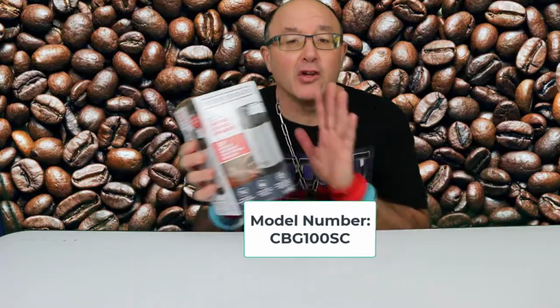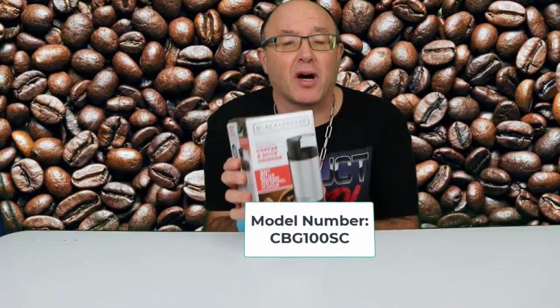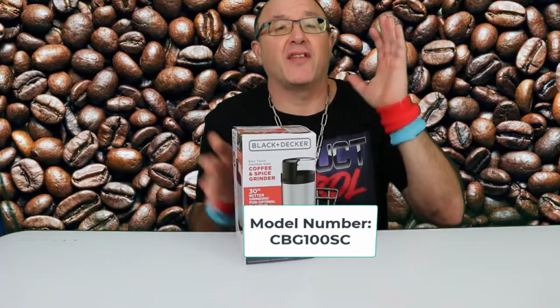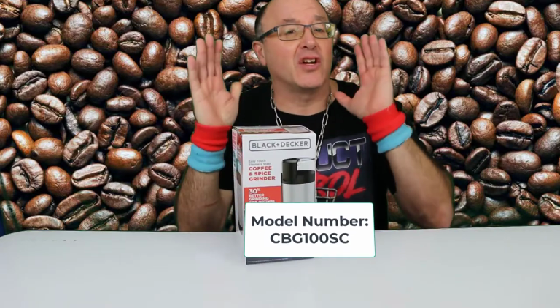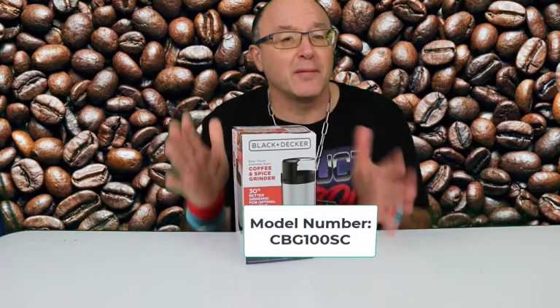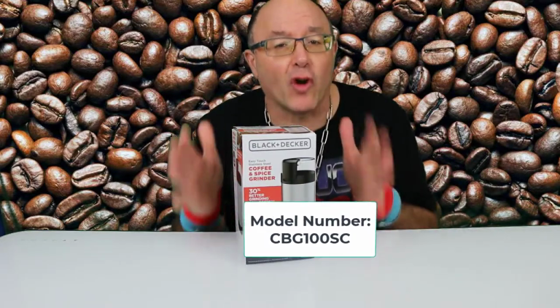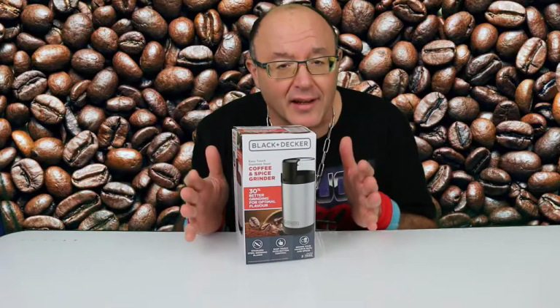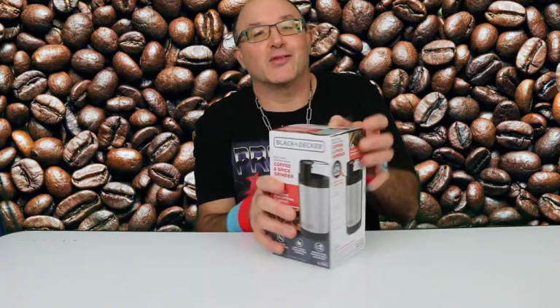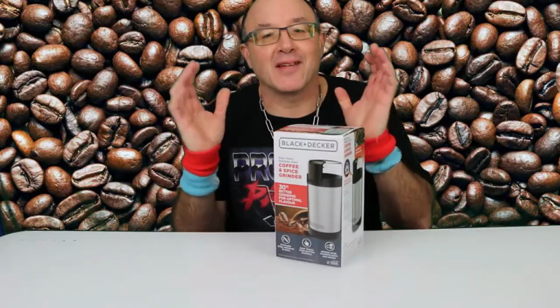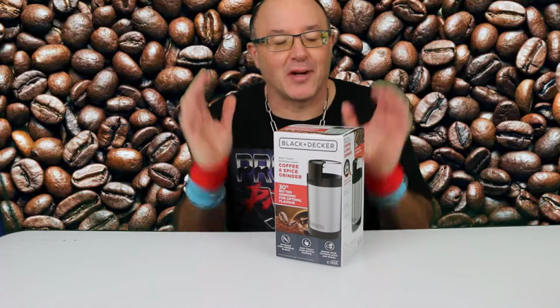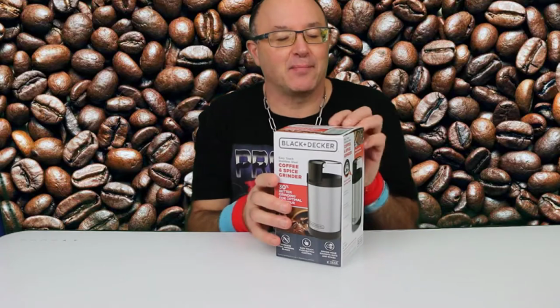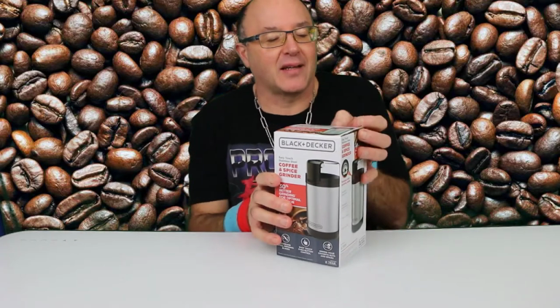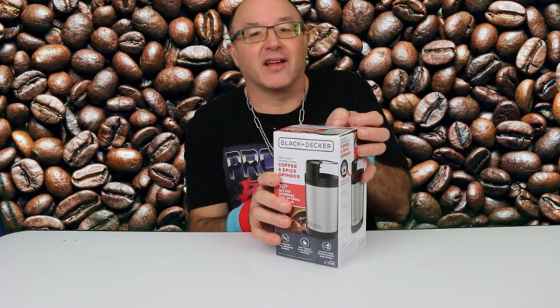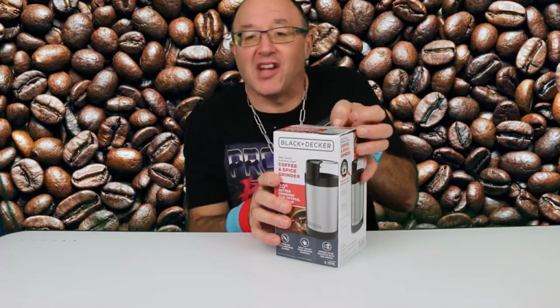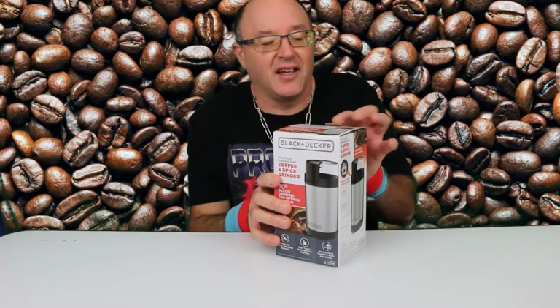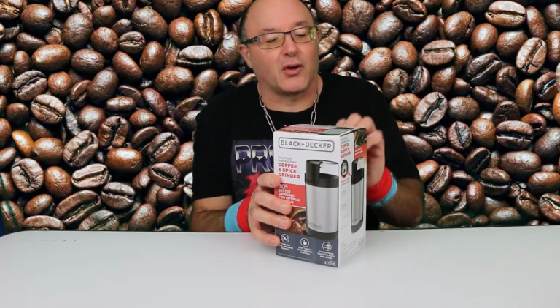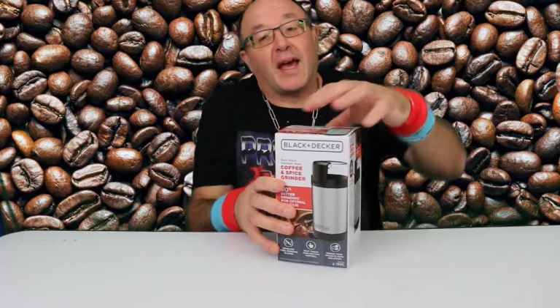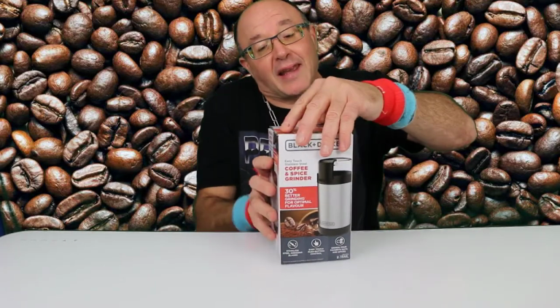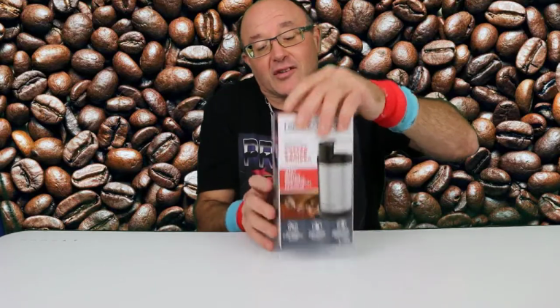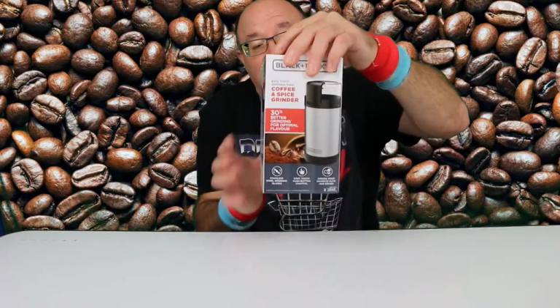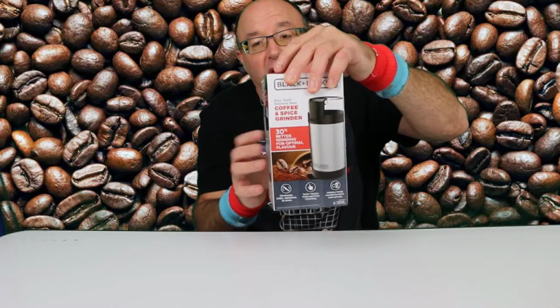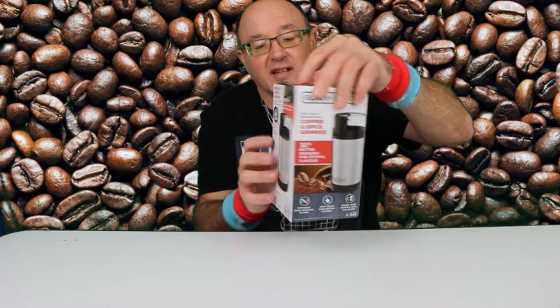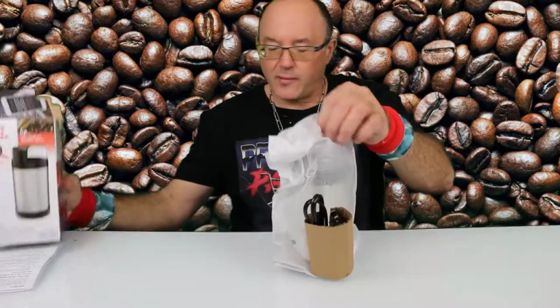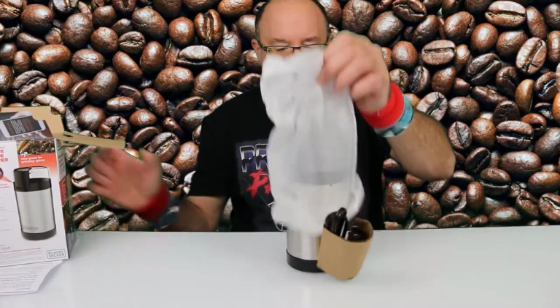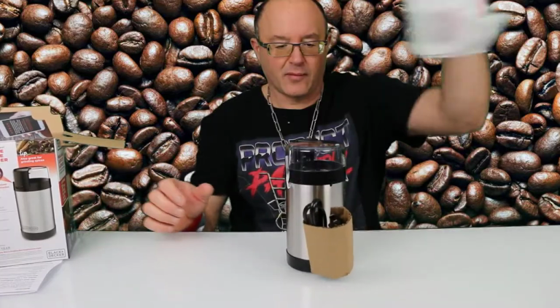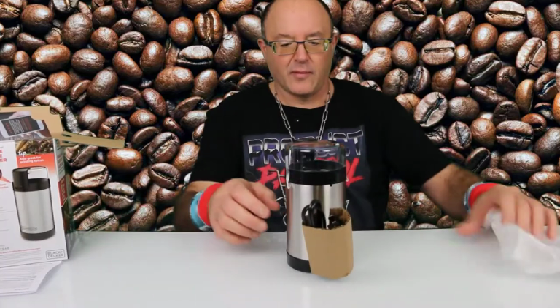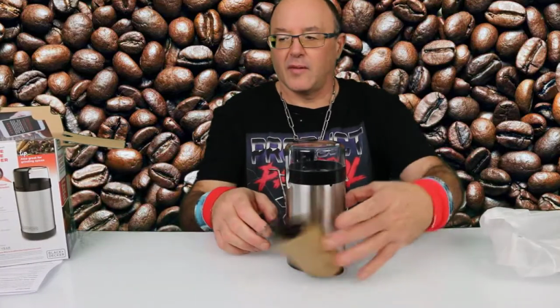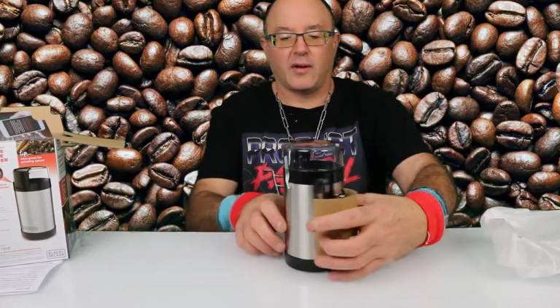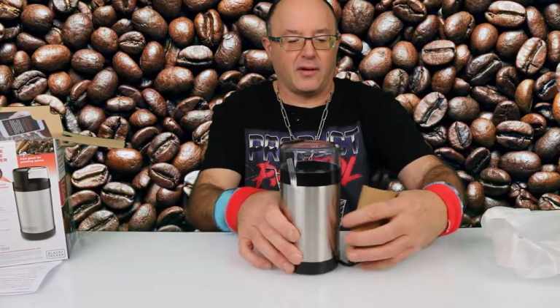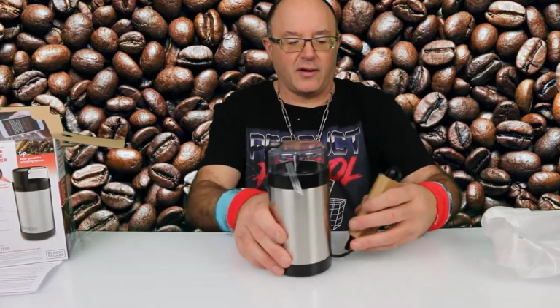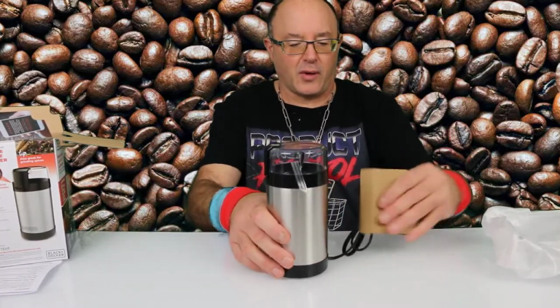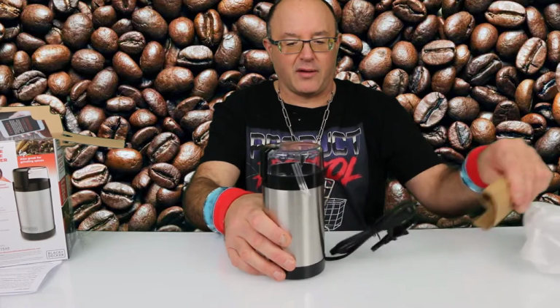We're going to do an unboxing and then do a little bit of grinding. This is a replacement from our last Black & Decker that just died. We had it for like eight years — similar model to this — and there you have it.